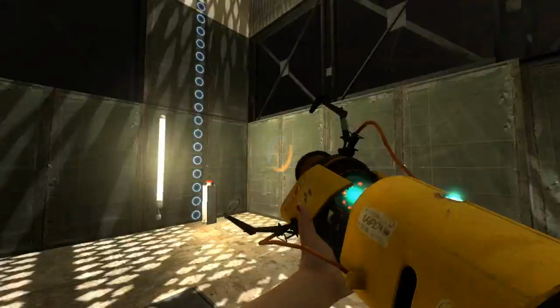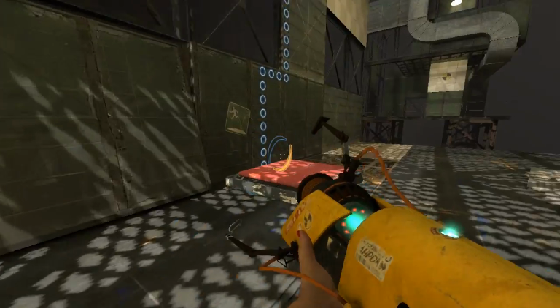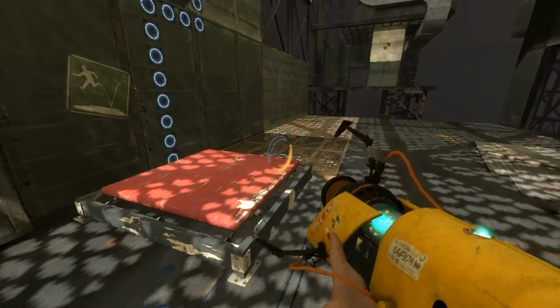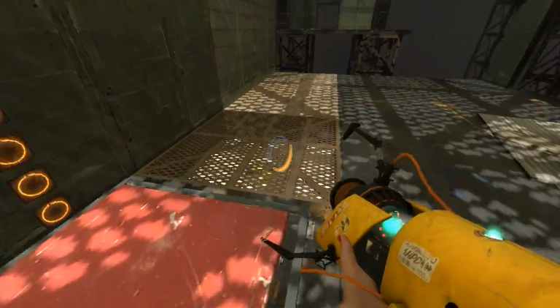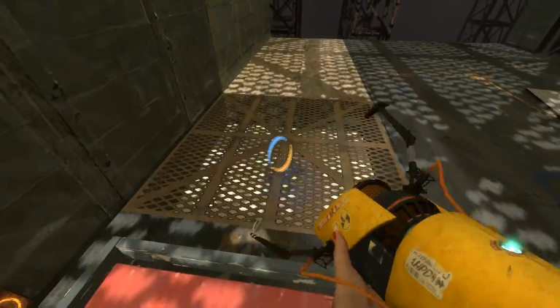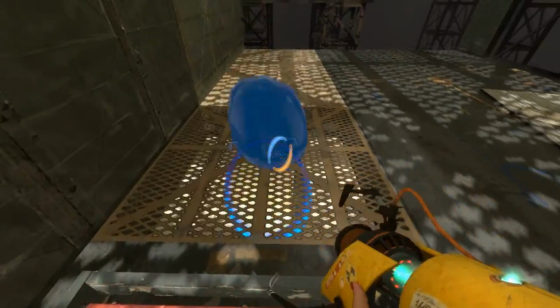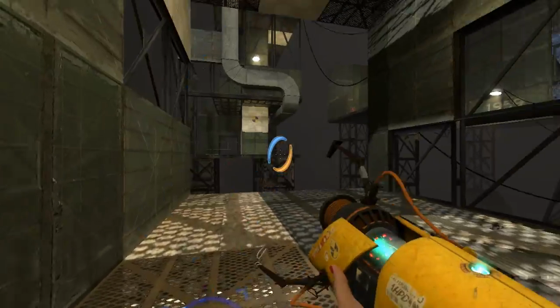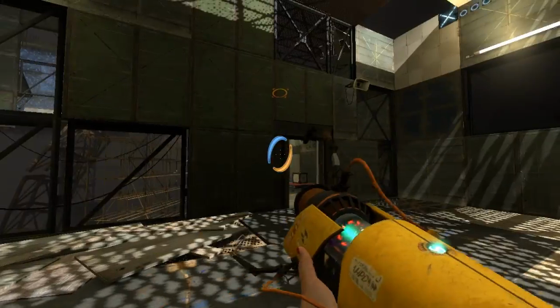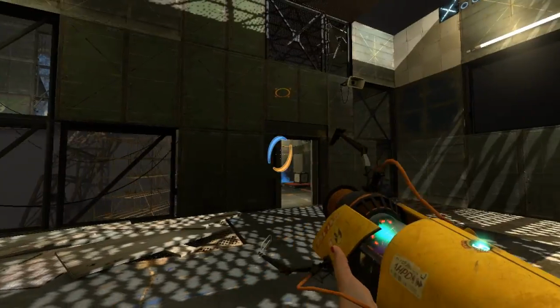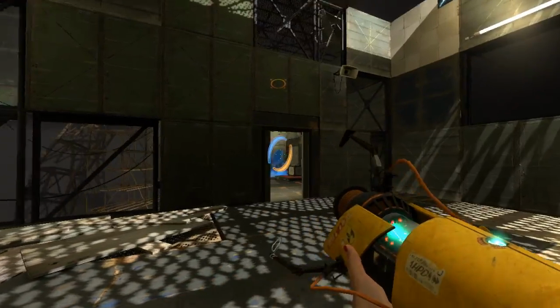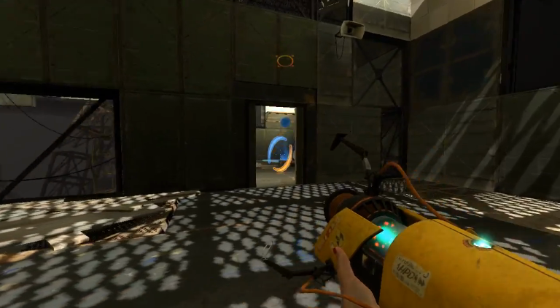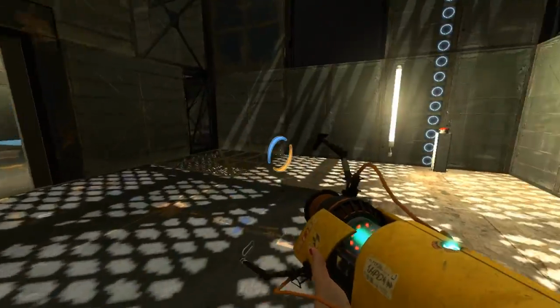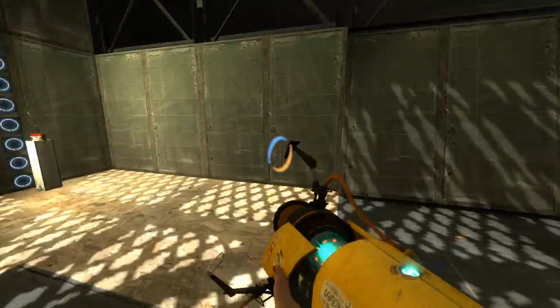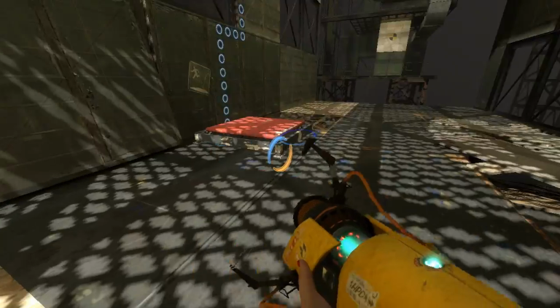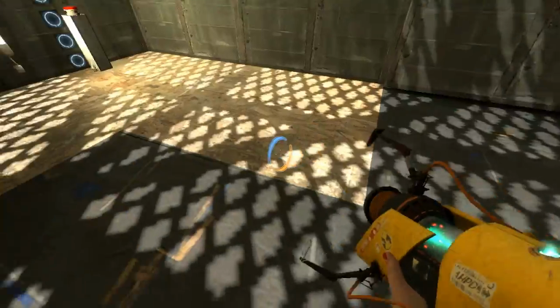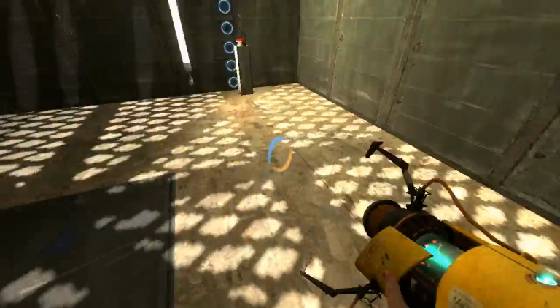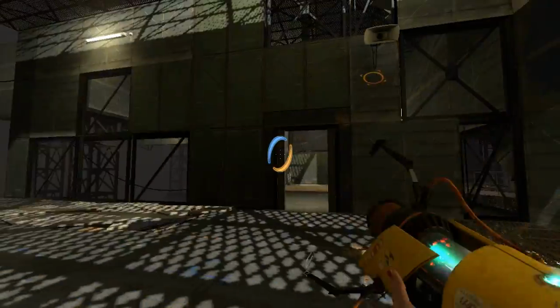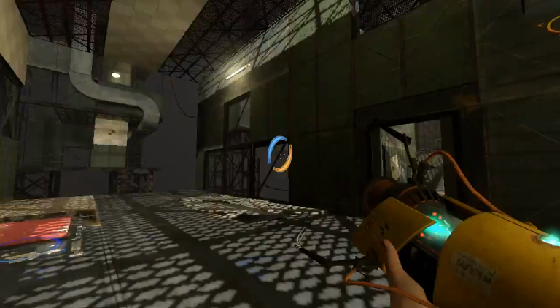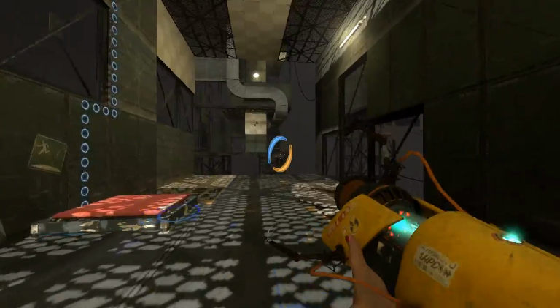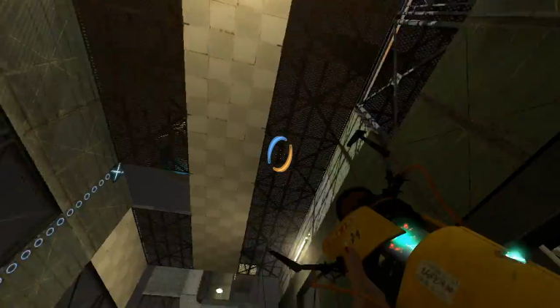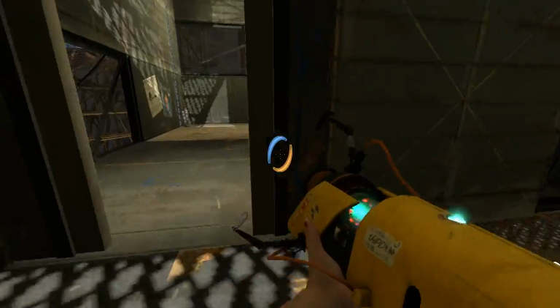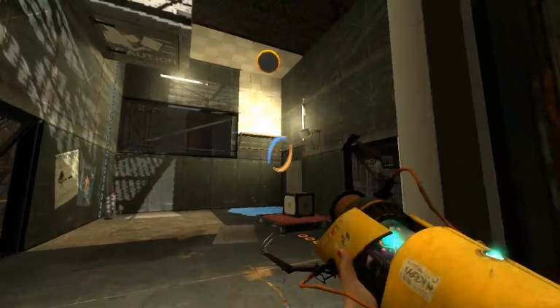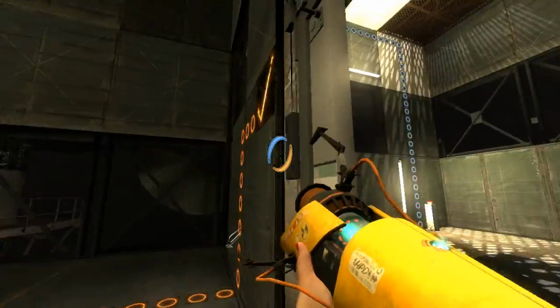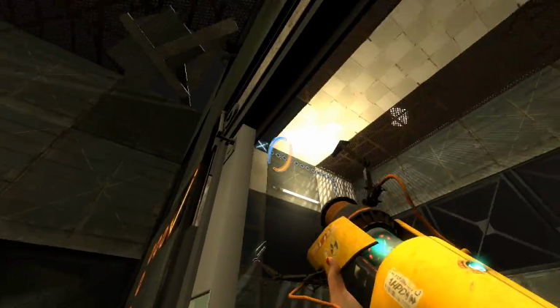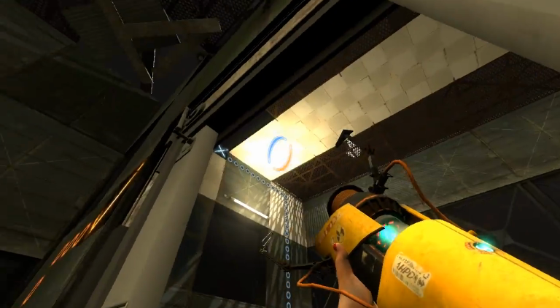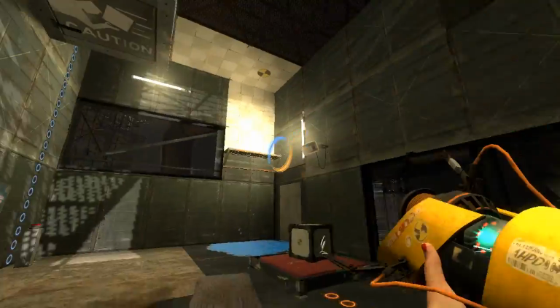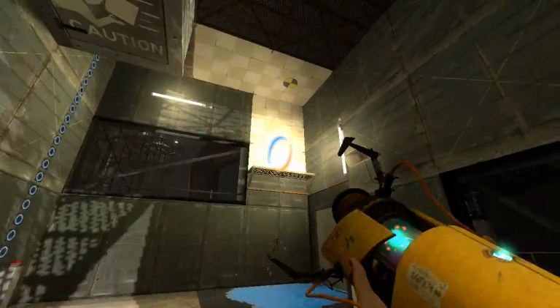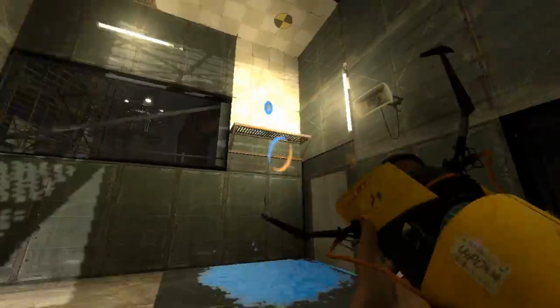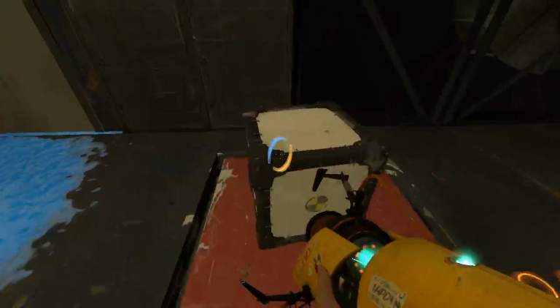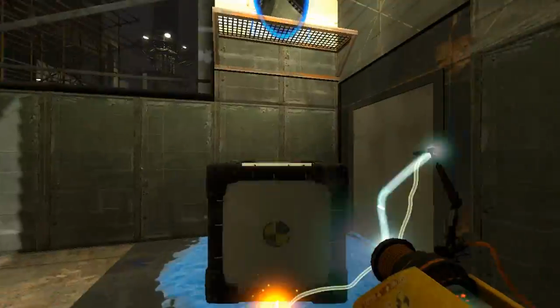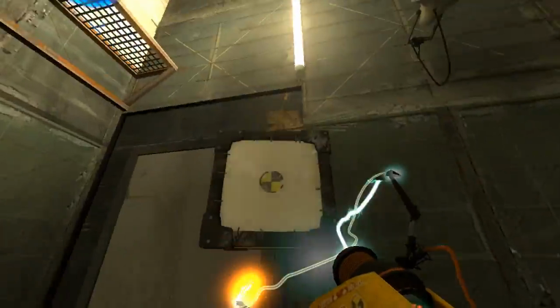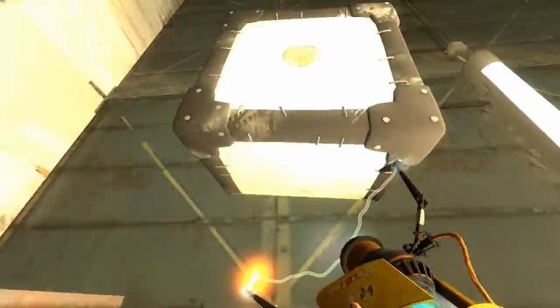Unfortunately, we're gonna completely circumvent that. First of all, let's get the bounce gel there like they want us to, so we can get the cube out of there. There's no ground level portal surfaces in here, so that's the only way to get into this room.